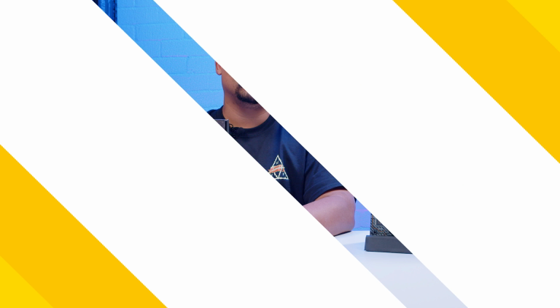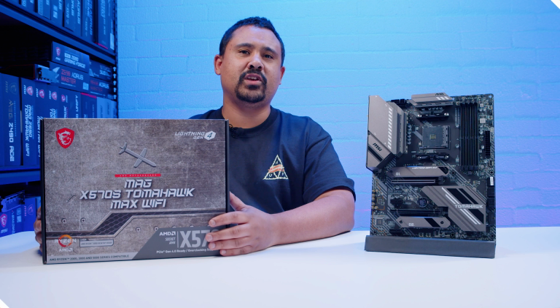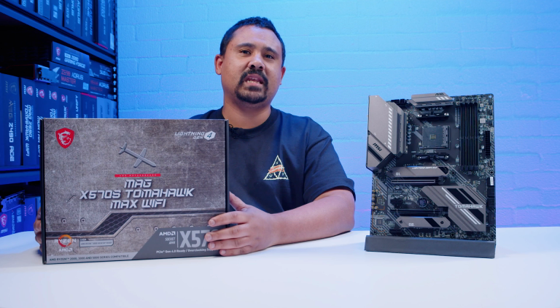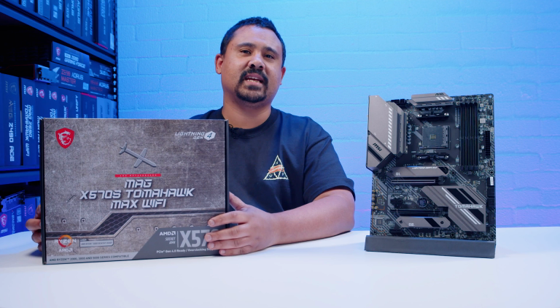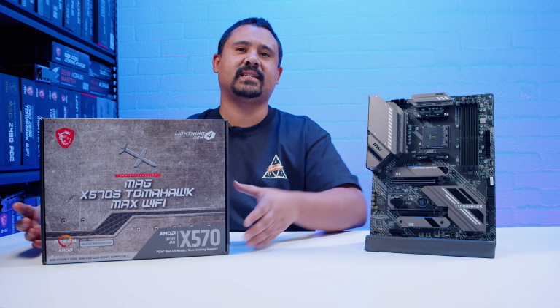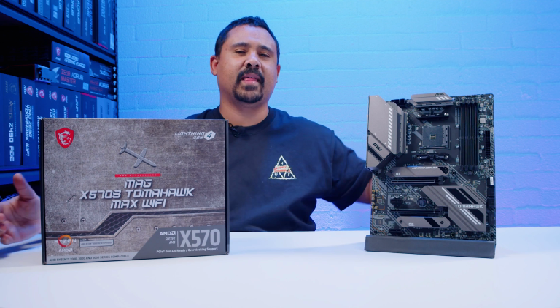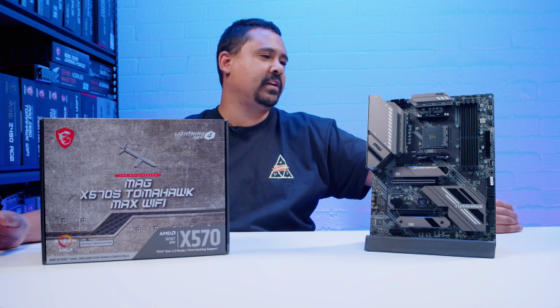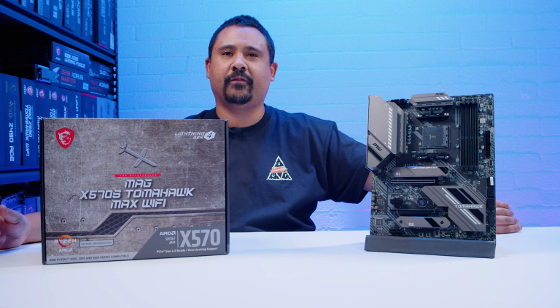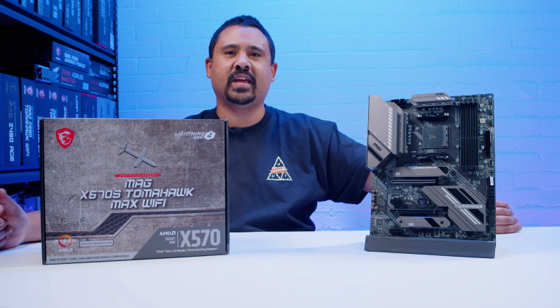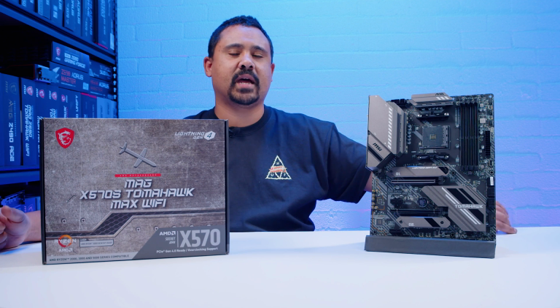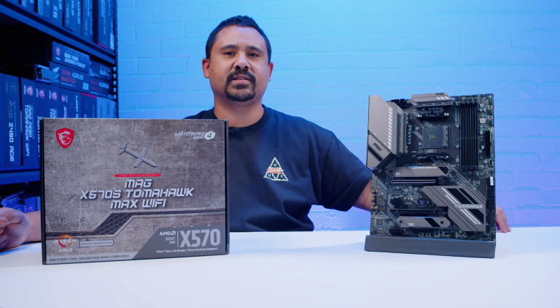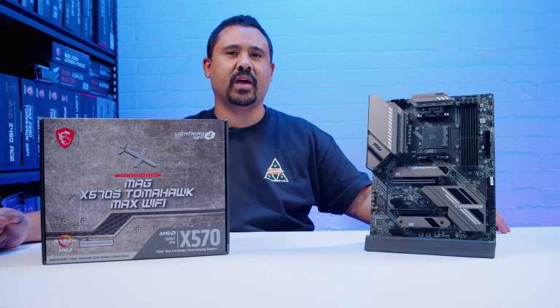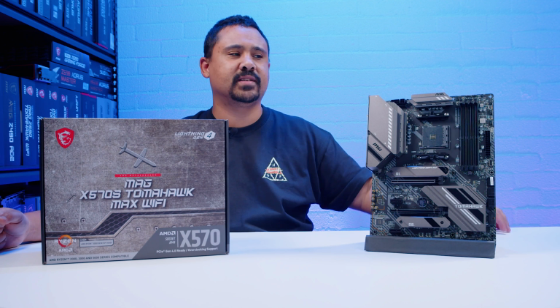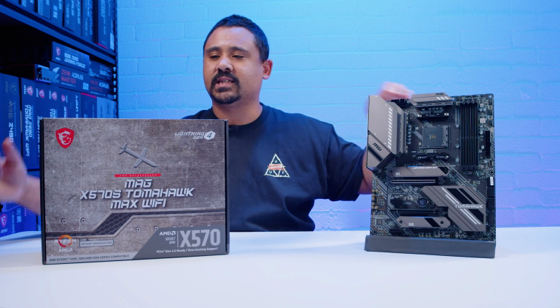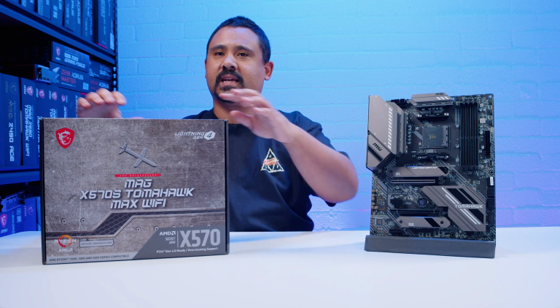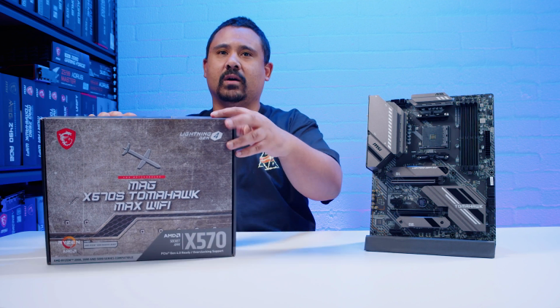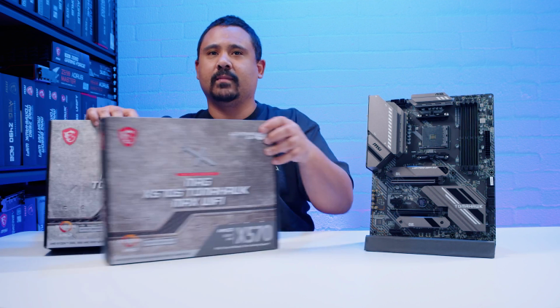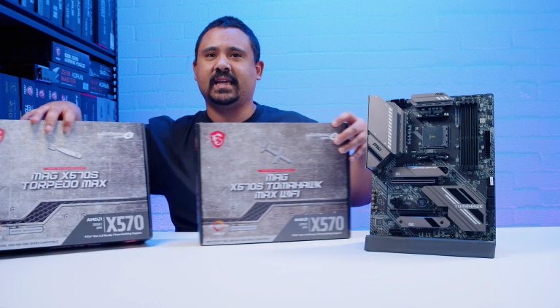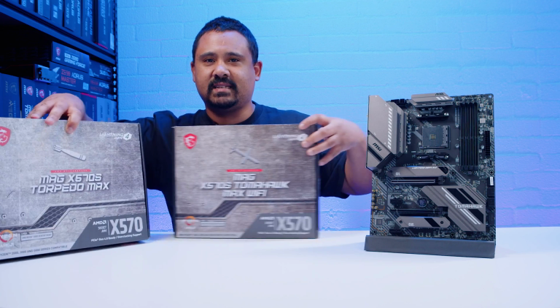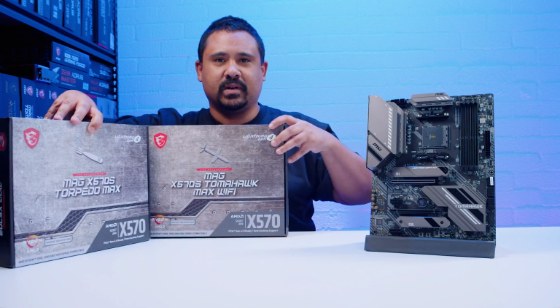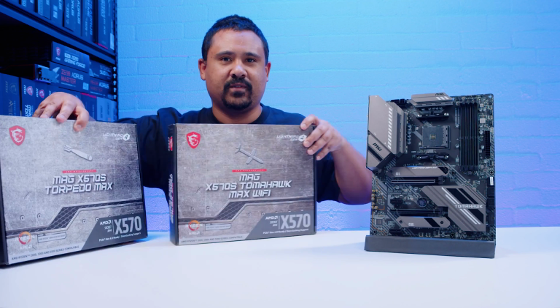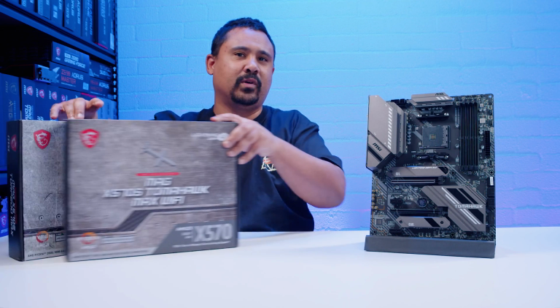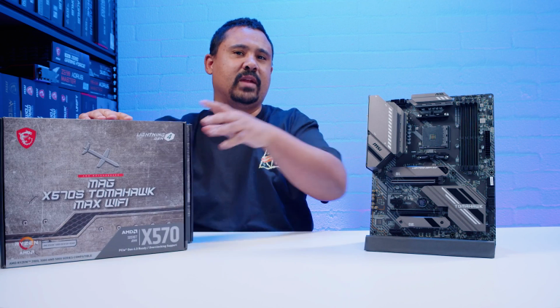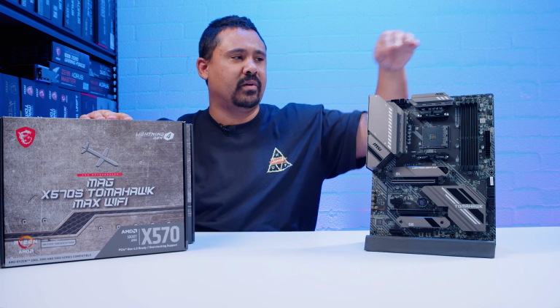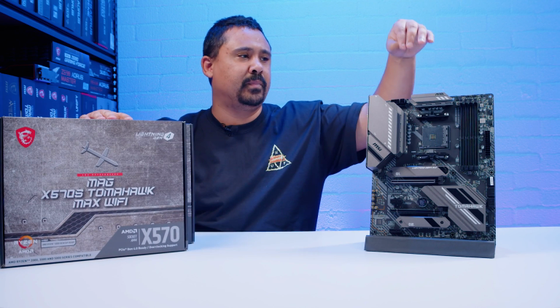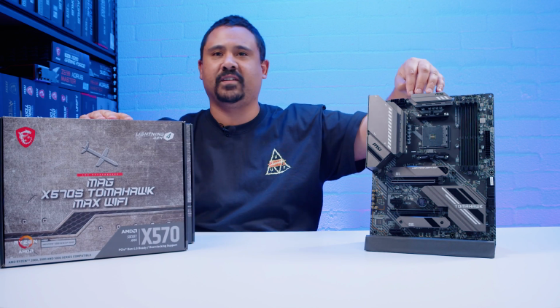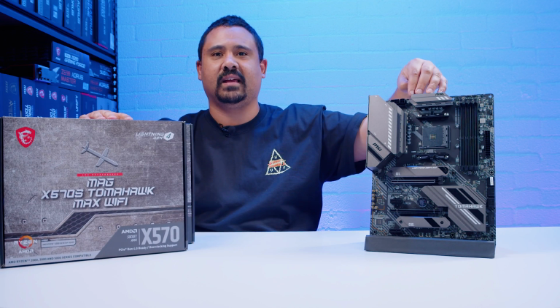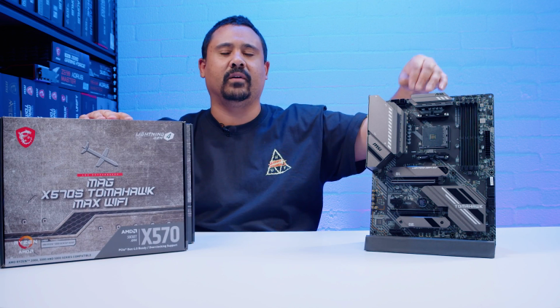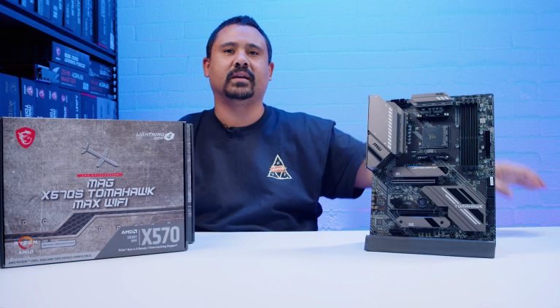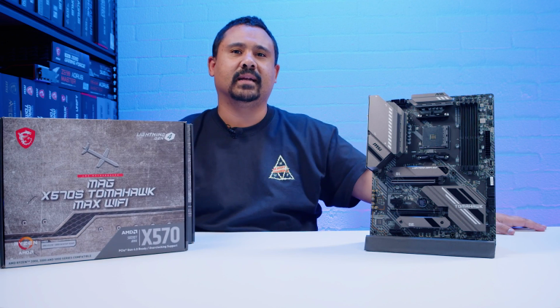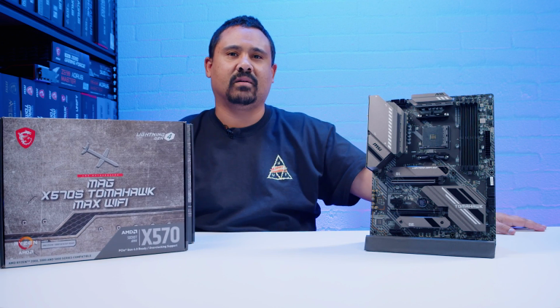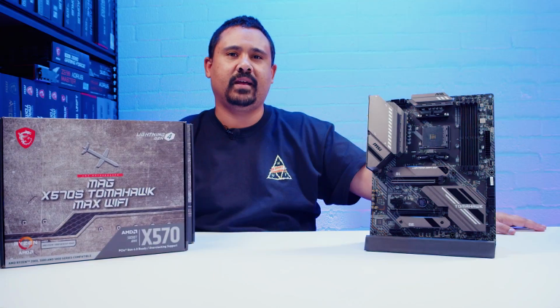If you're new here and you haven't seen a Gear Seekers motherboard video before, these videos aren't reviews — they're just overviews so we can see what comes in the box and what's on the board physically itself. Let's dive in.